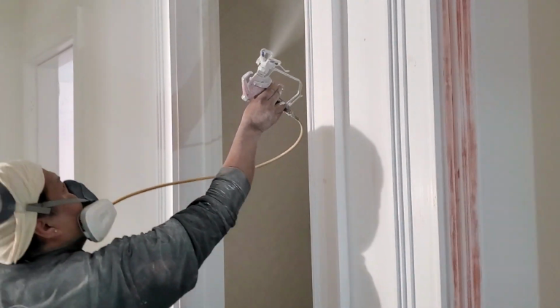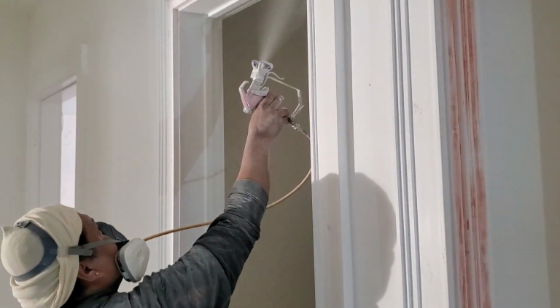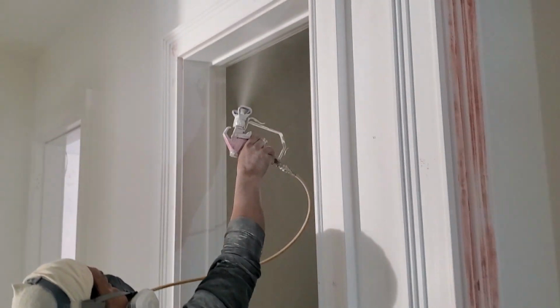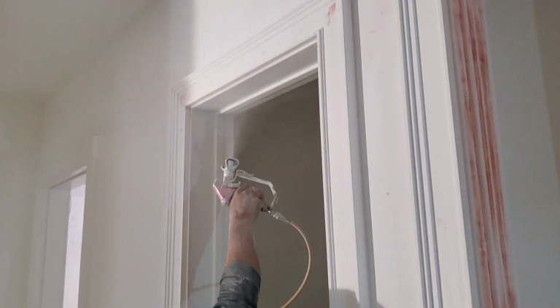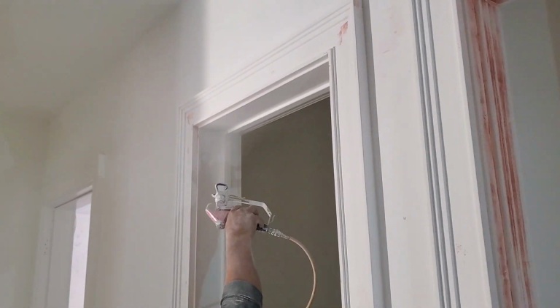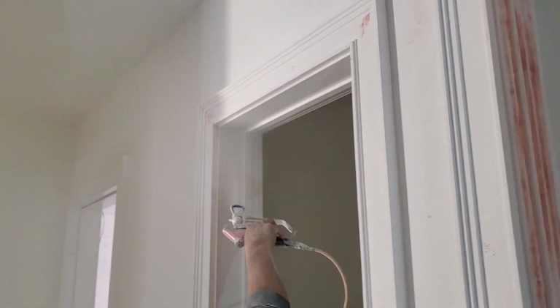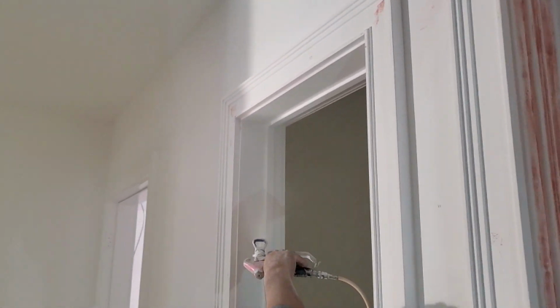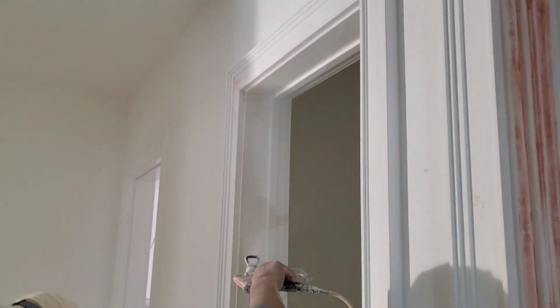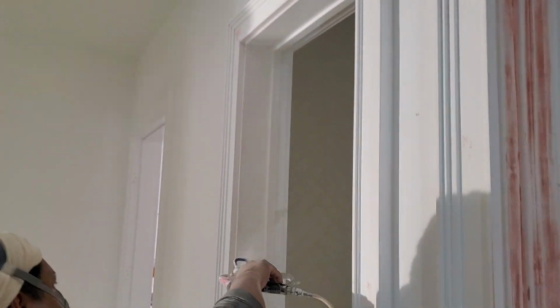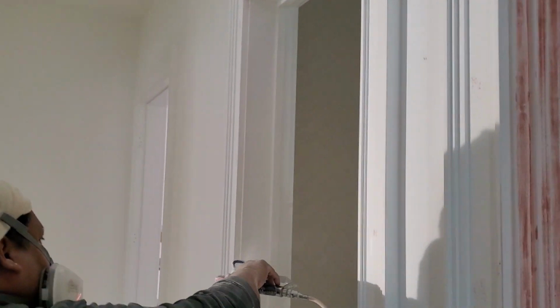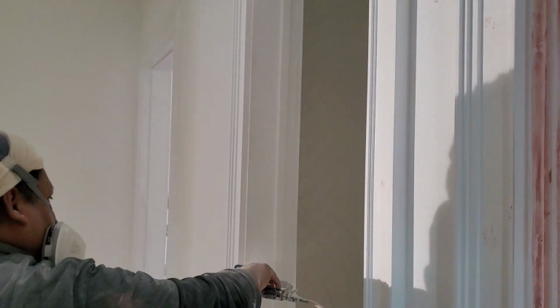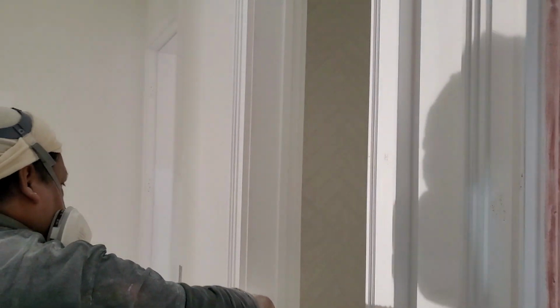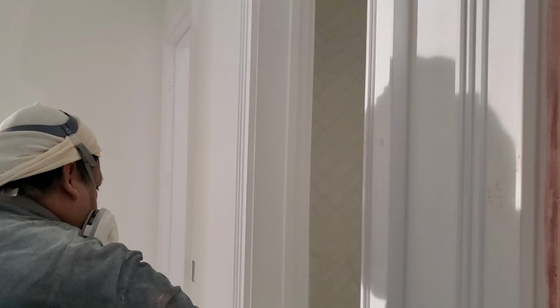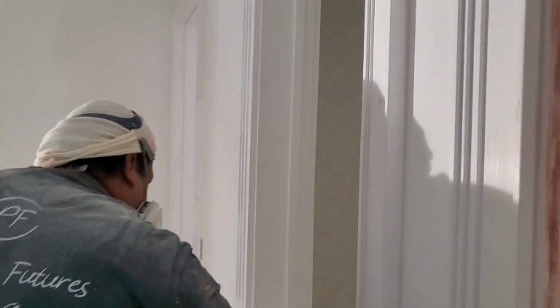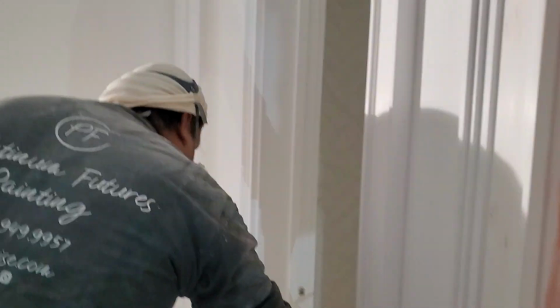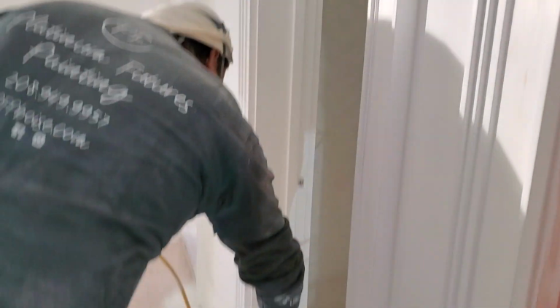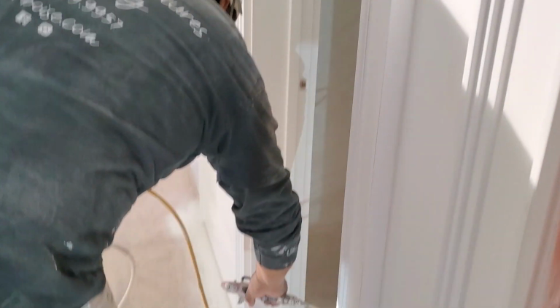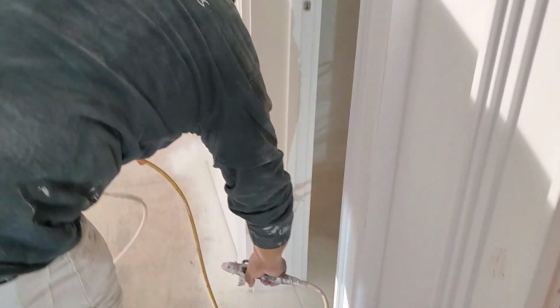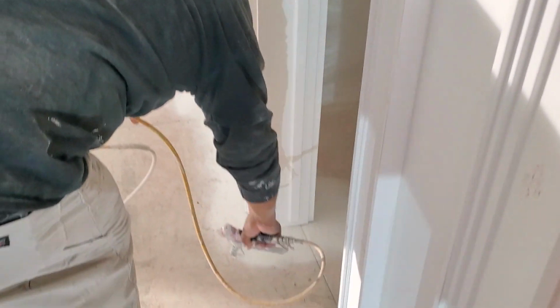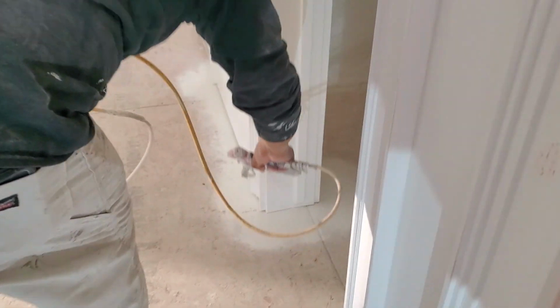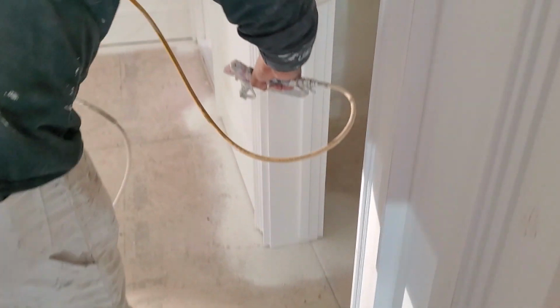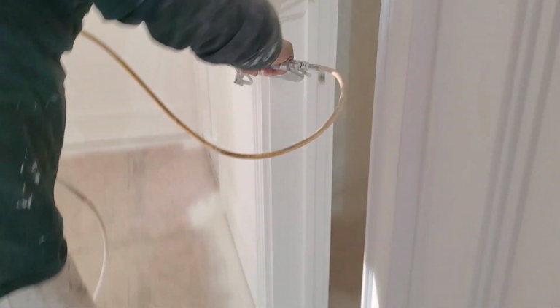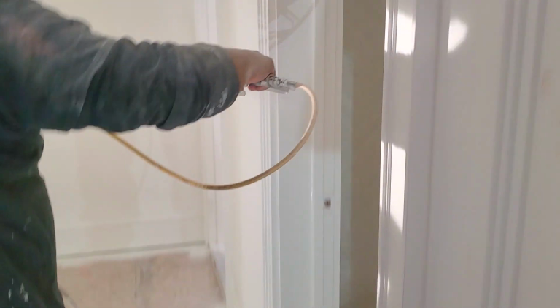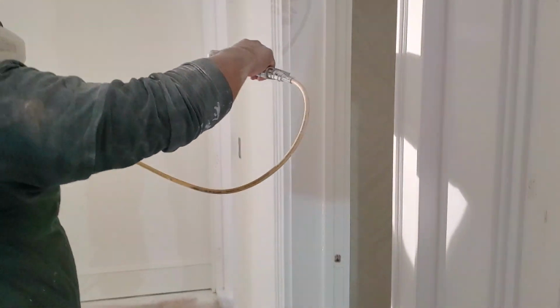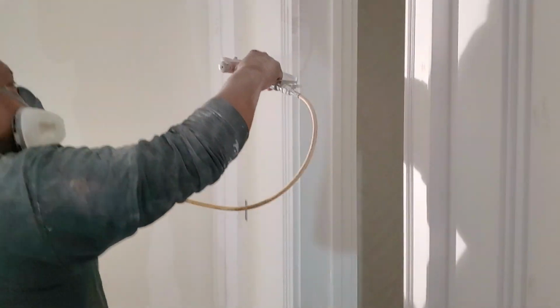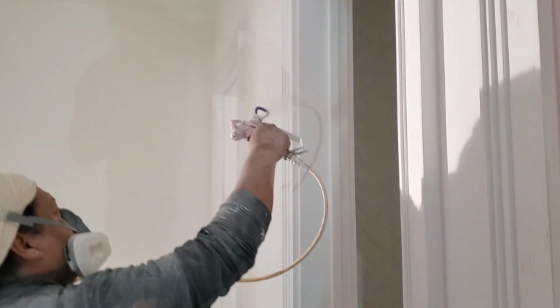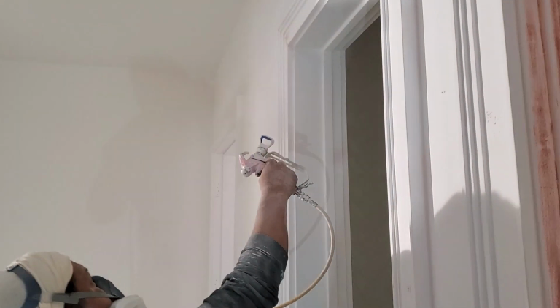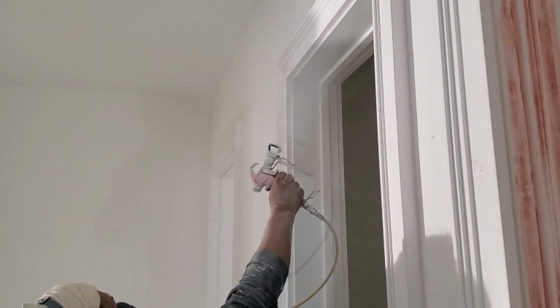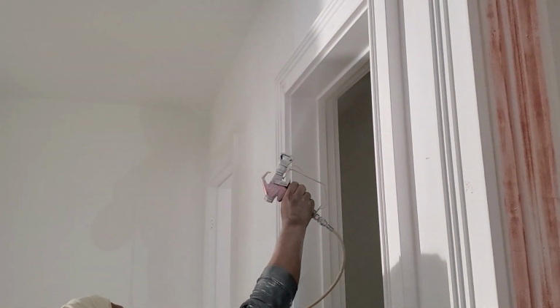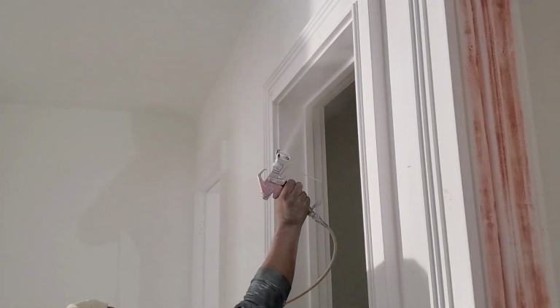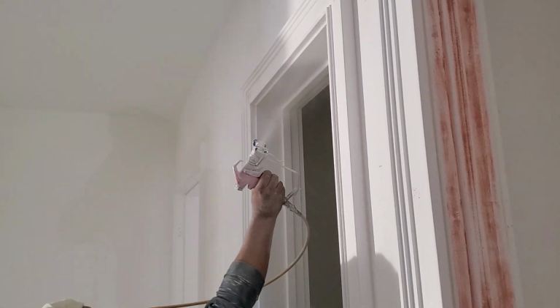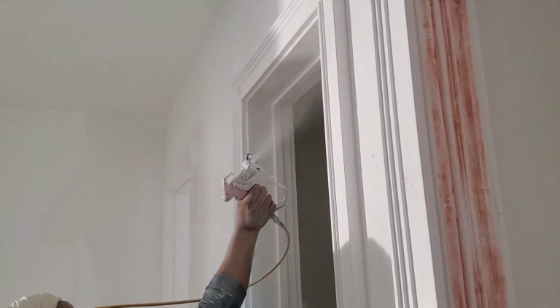You can see there — that's basically the first pass on top of all that bondo. It's all nice and heavy, covers up no problem.